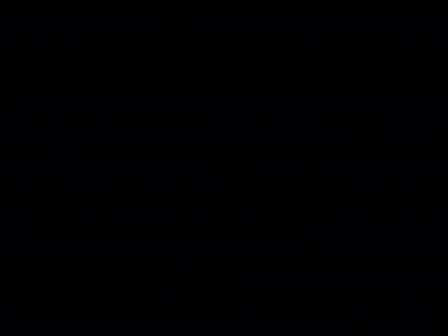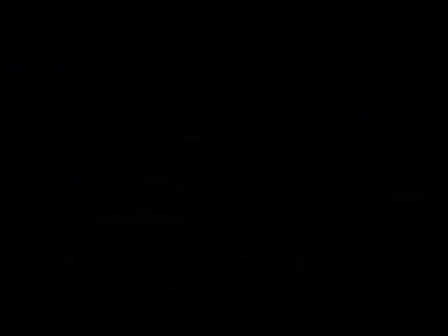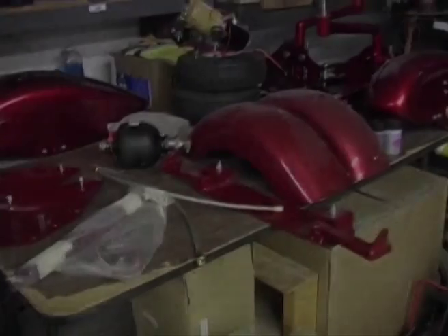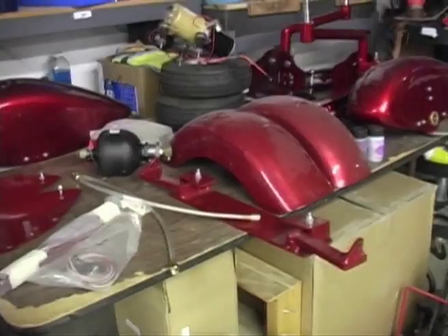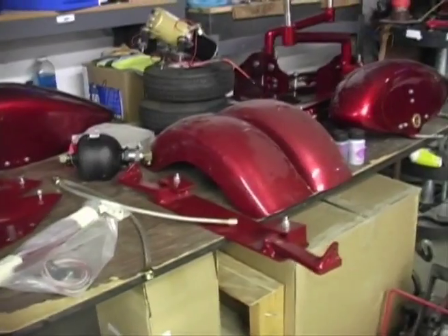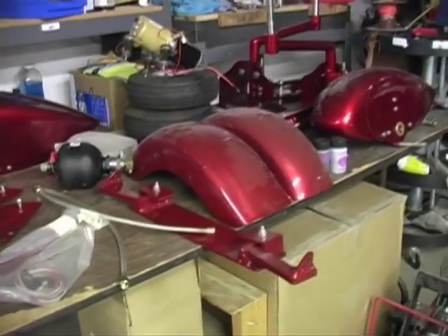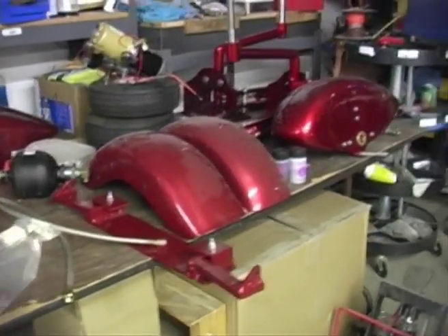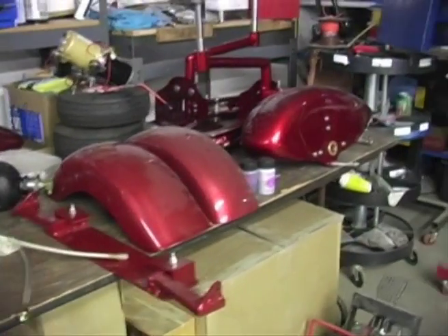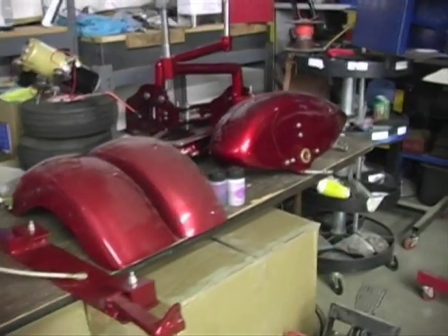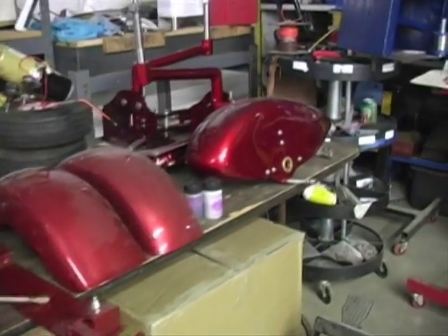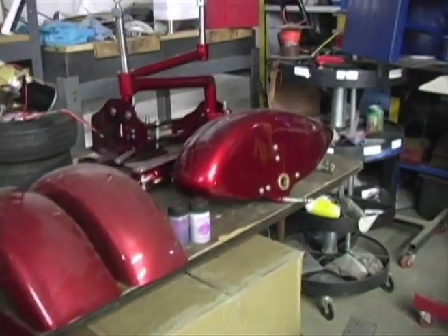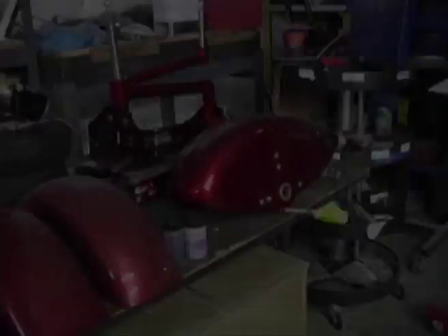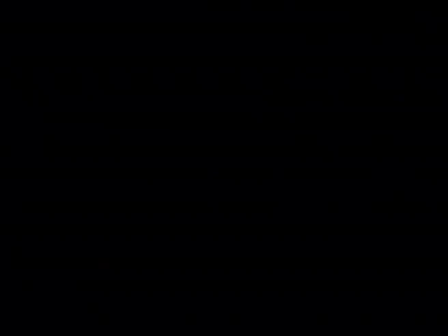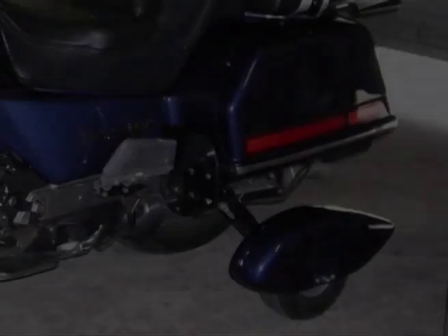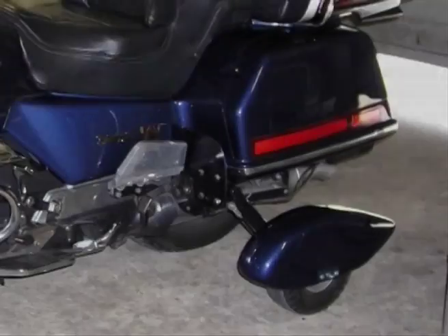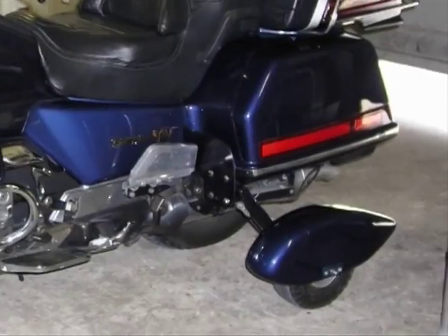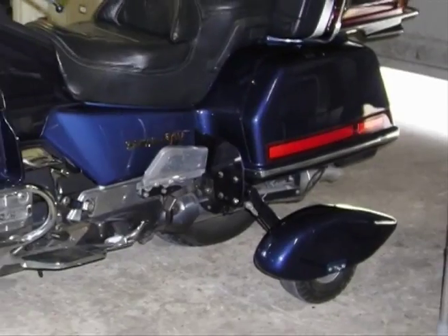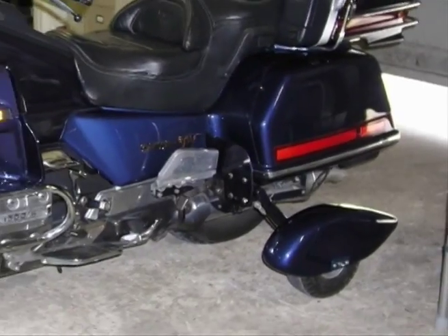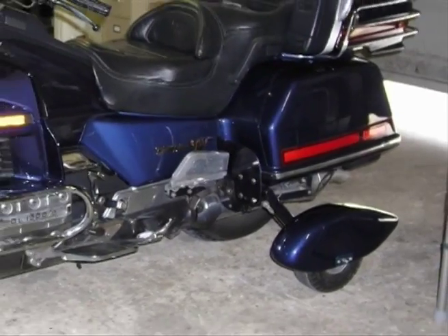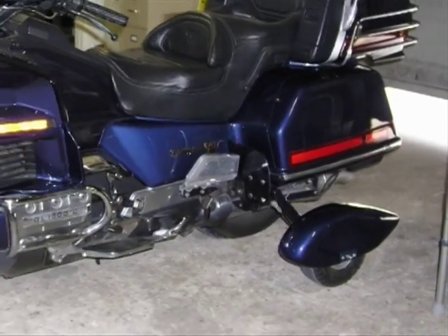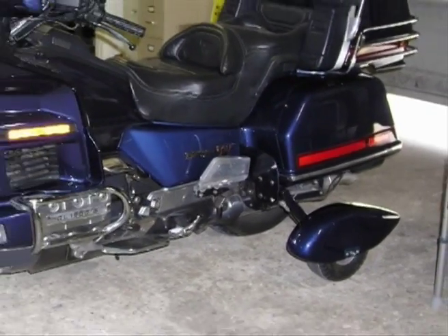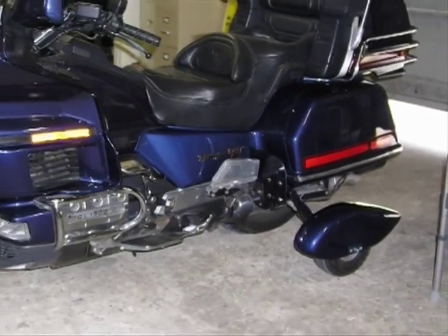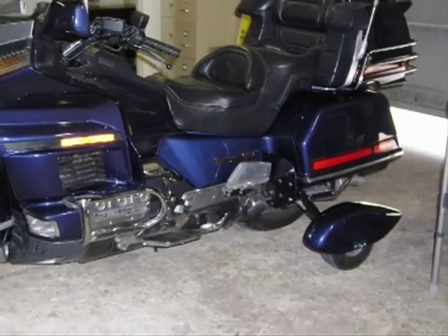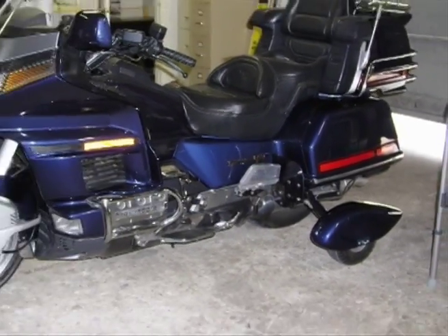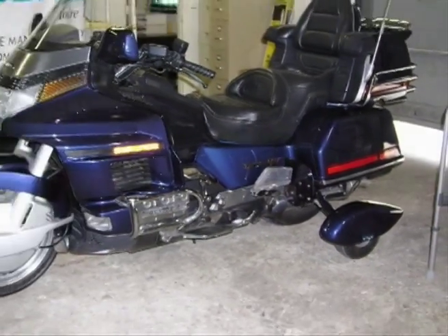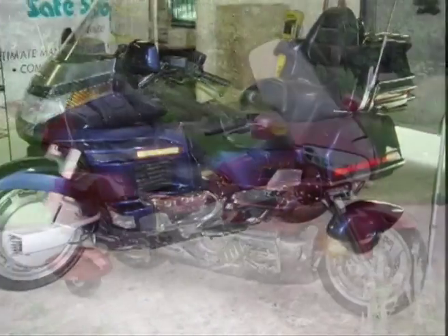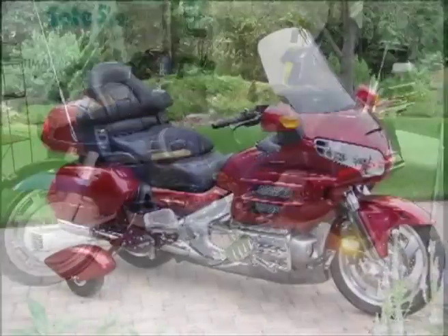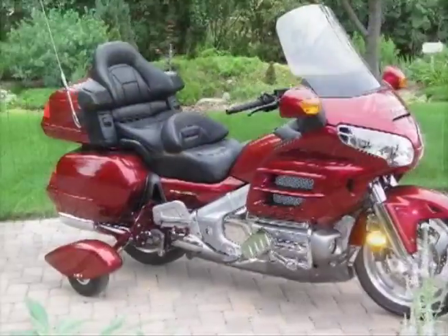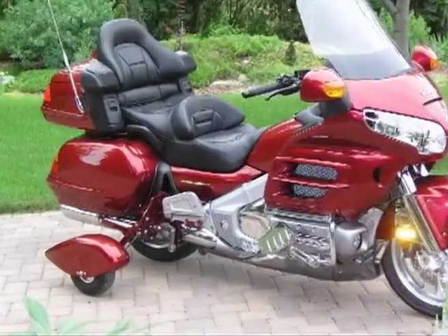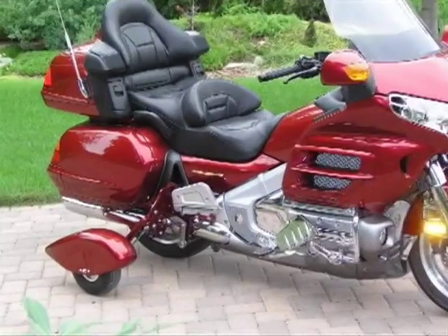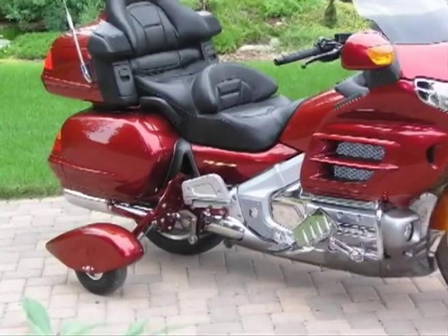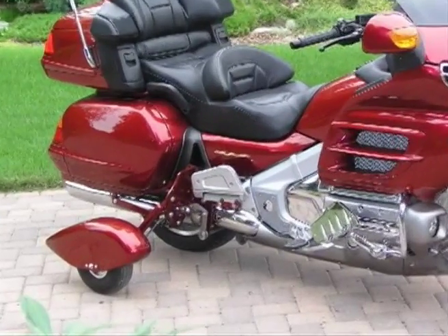The weight of Safe Stop is approximately 85 pounds. Your overall width when mounted is 51 inches on a Goldwing 1500 and 56 inches on a Goldwing 1800.